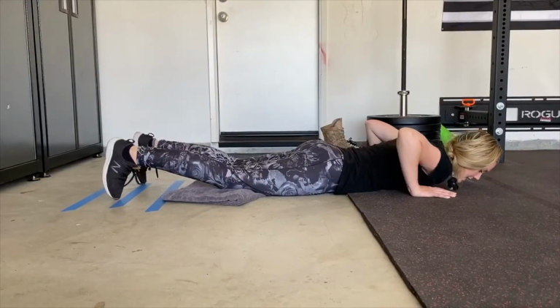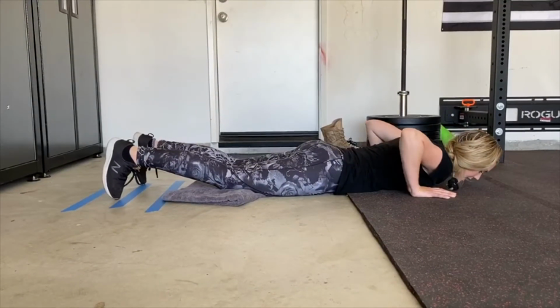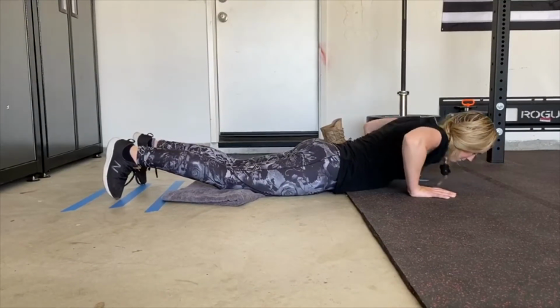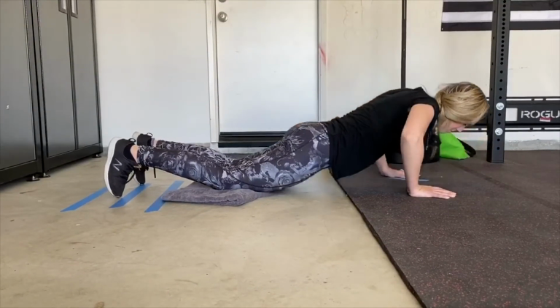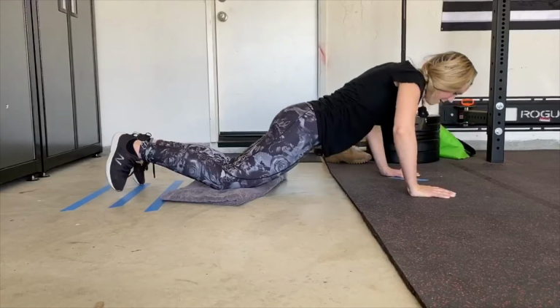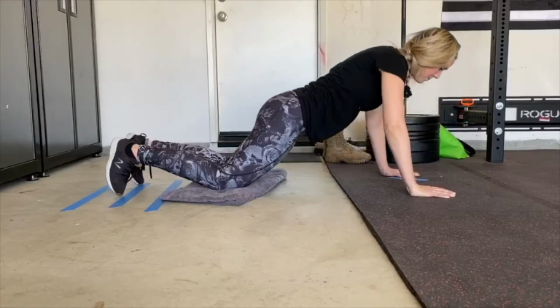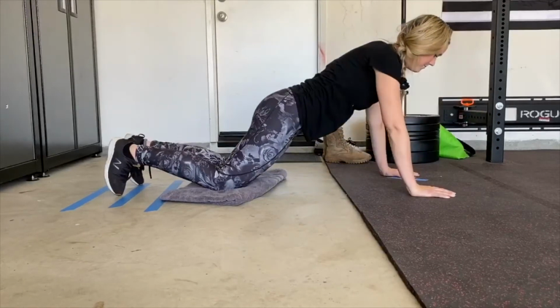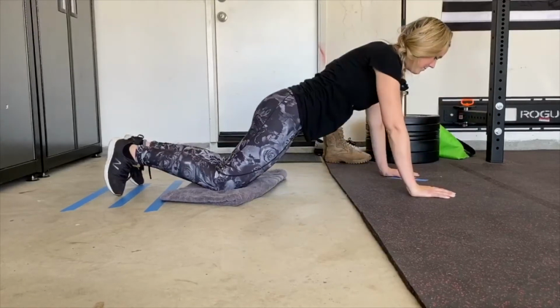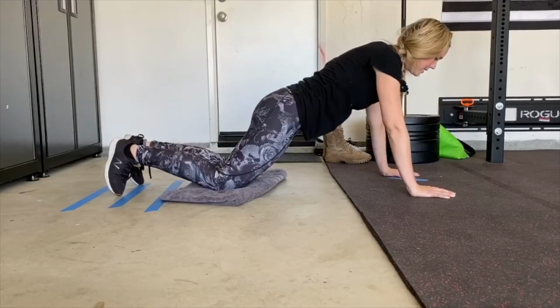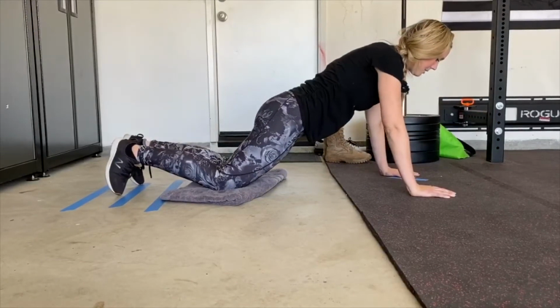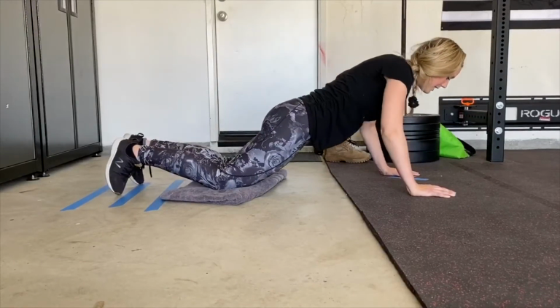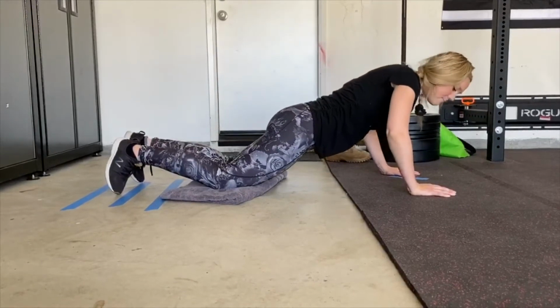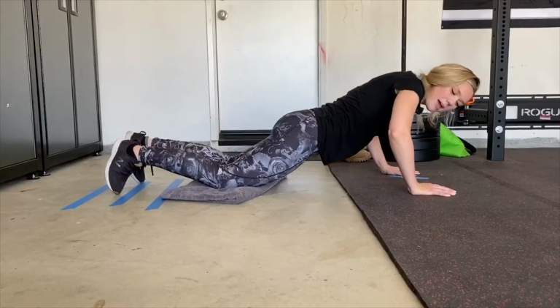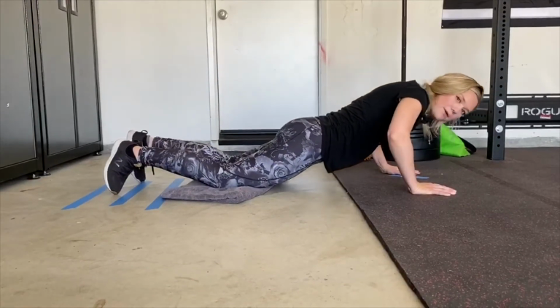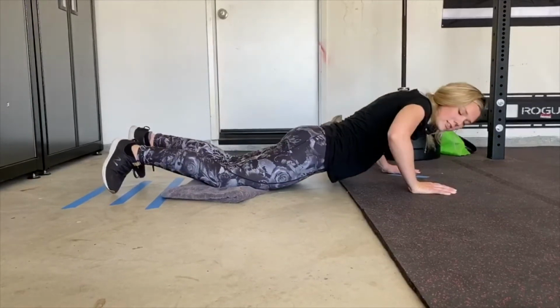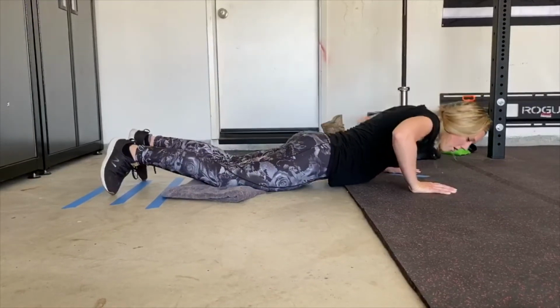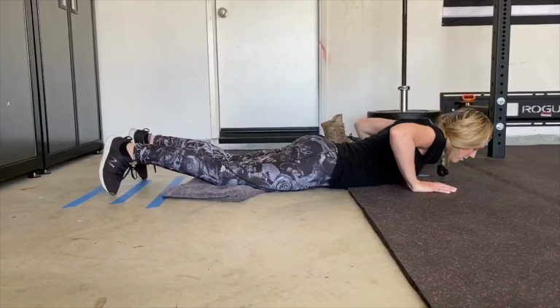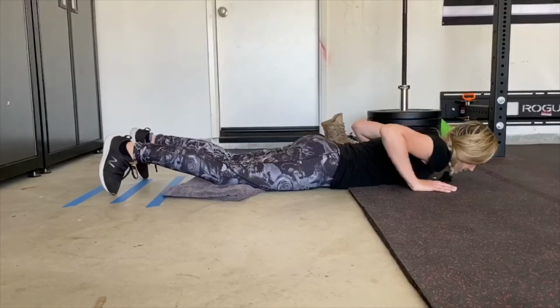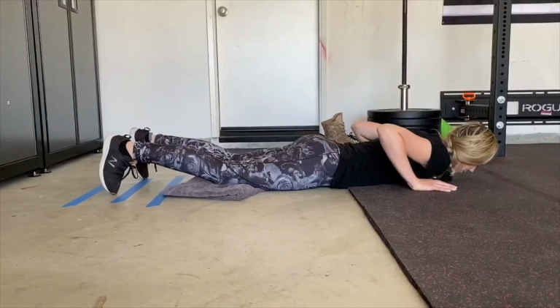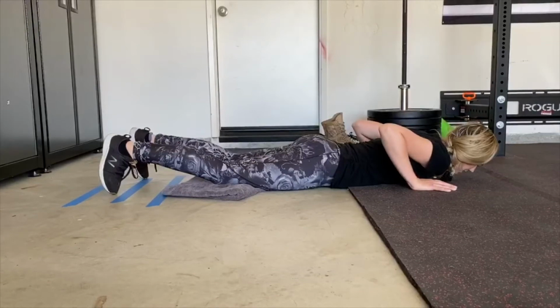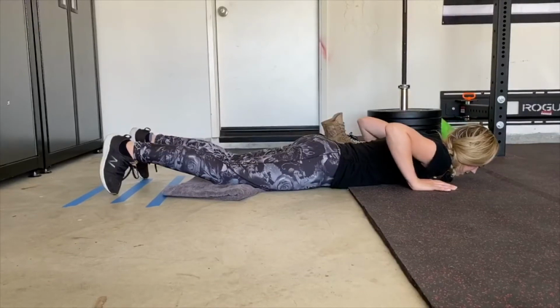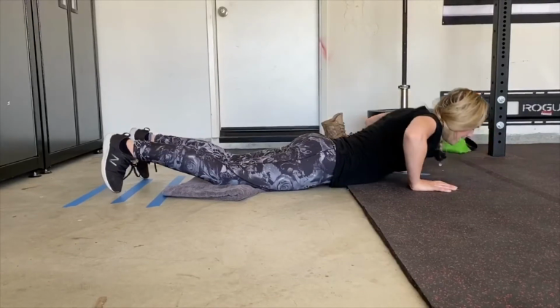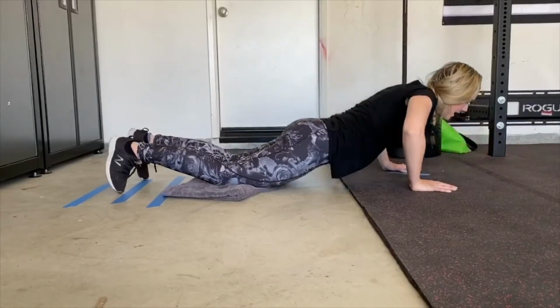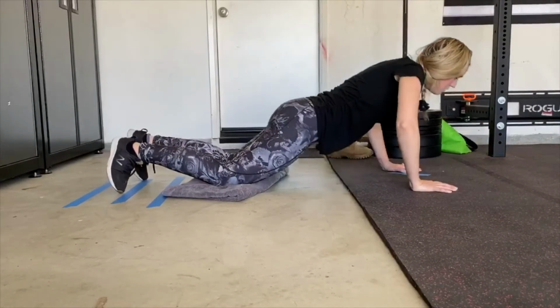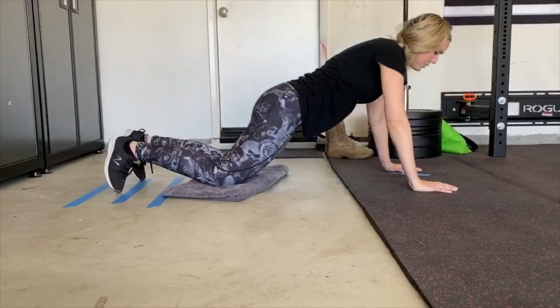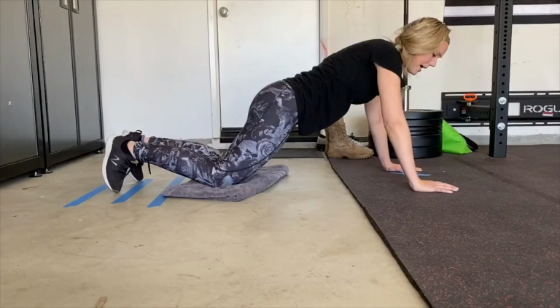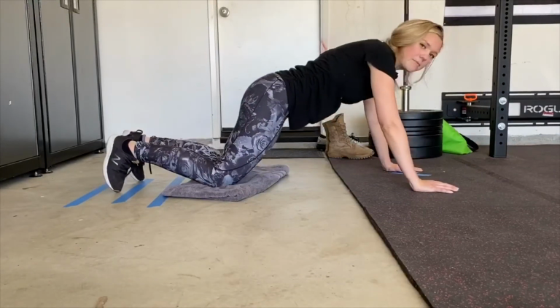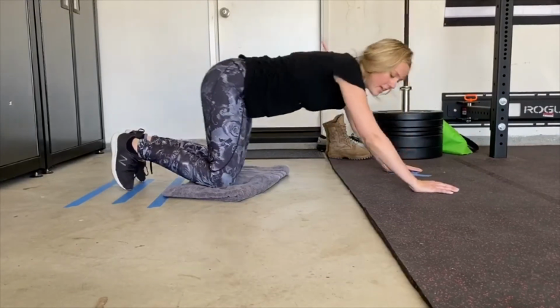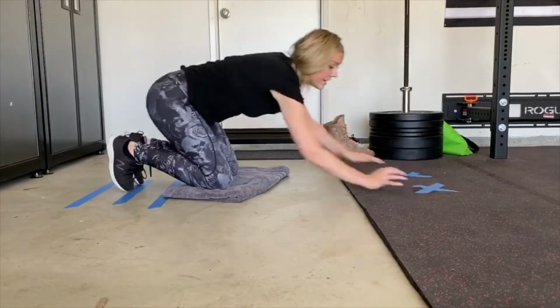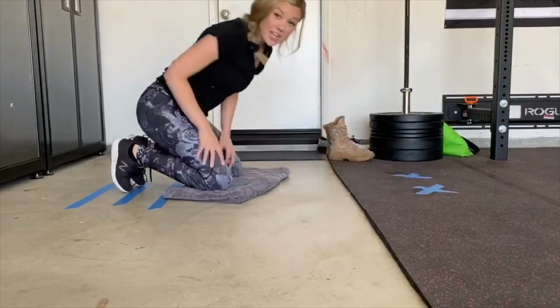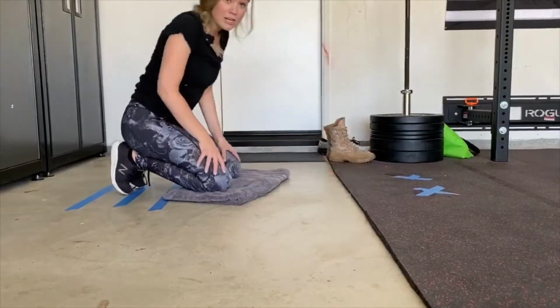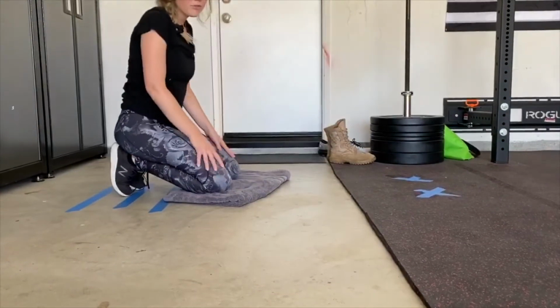Then I'm going to push back up. I'm going to release, bend my elbows all the way to the floor, and push back up. Now I think I'm ready to move up.